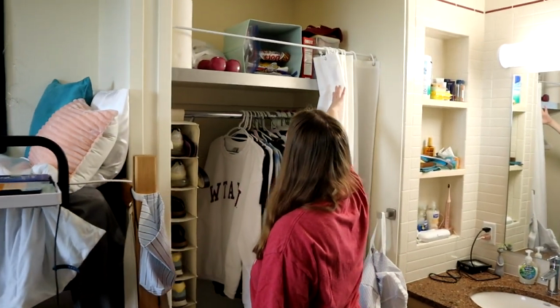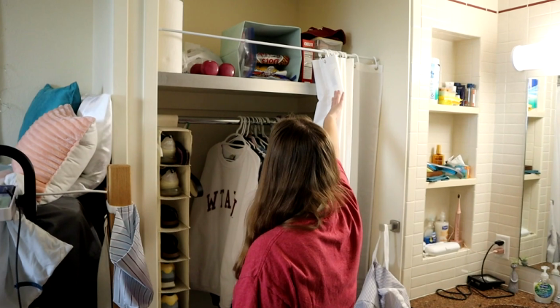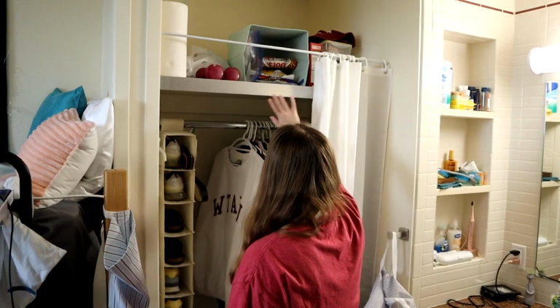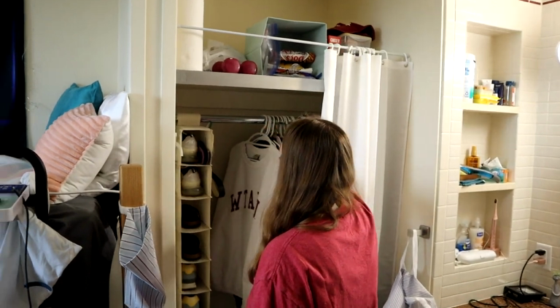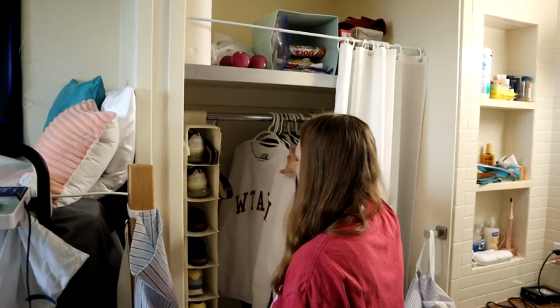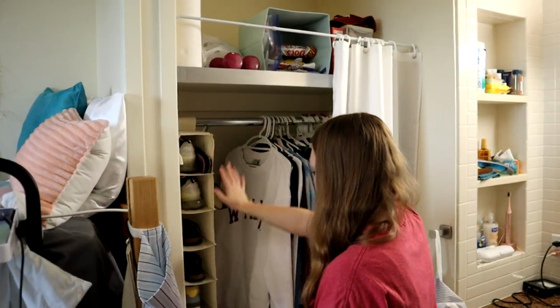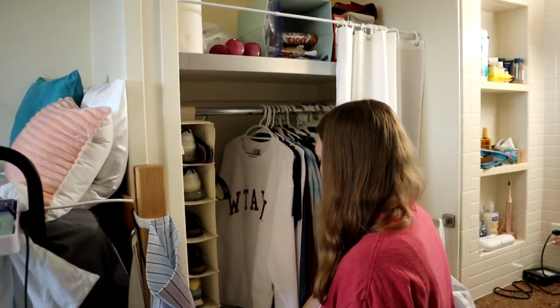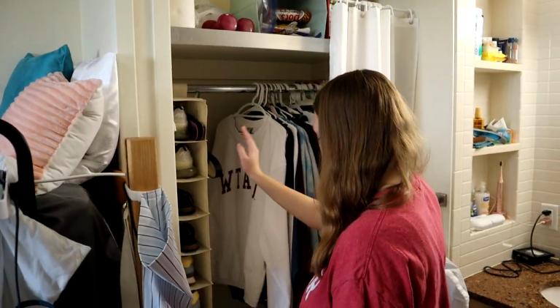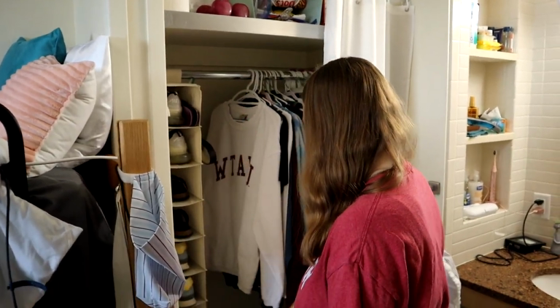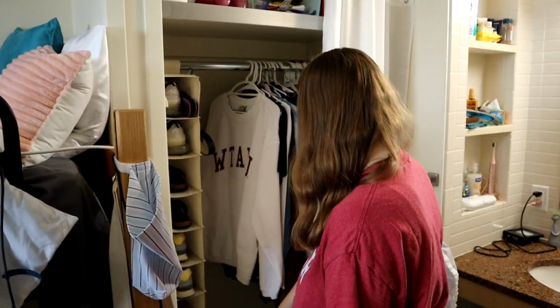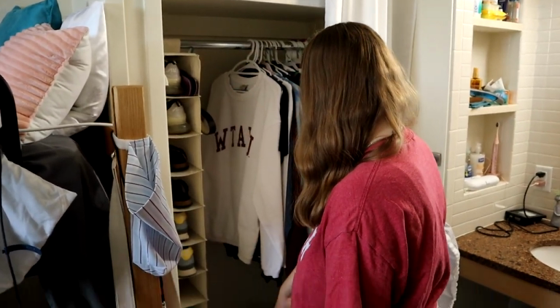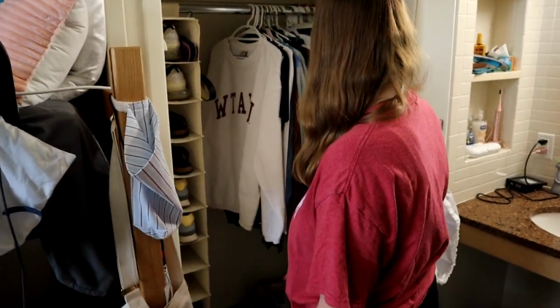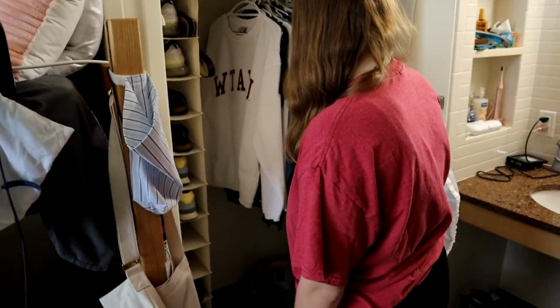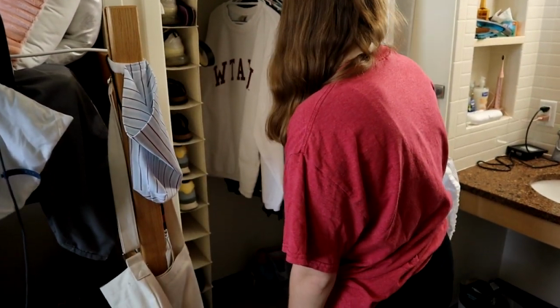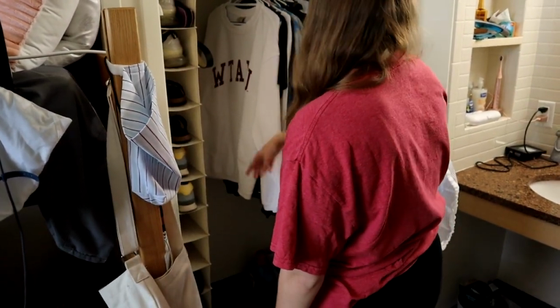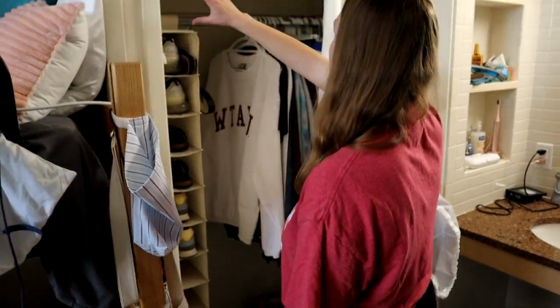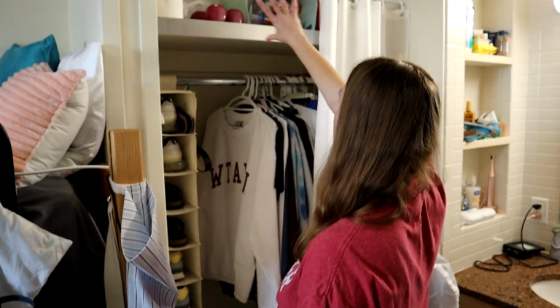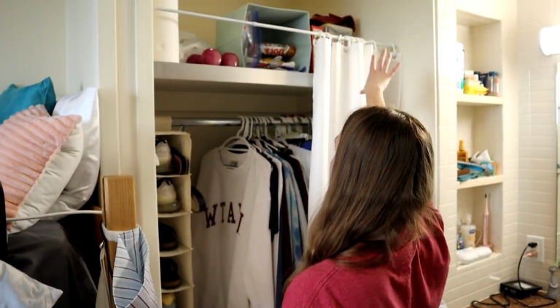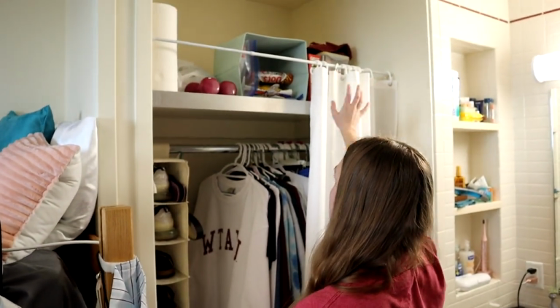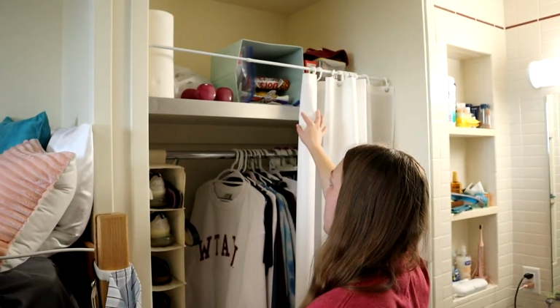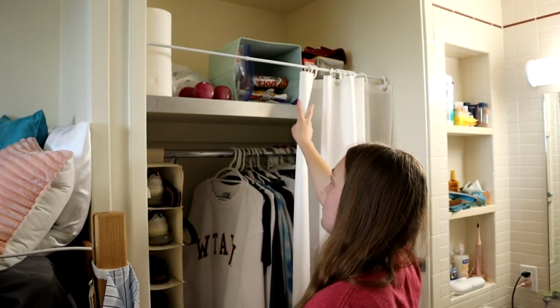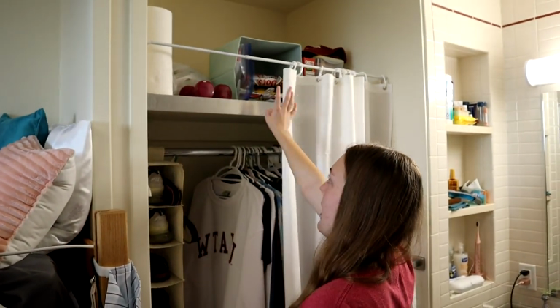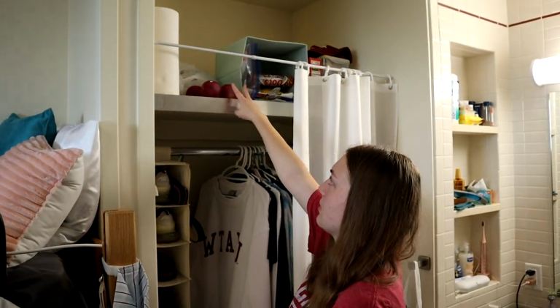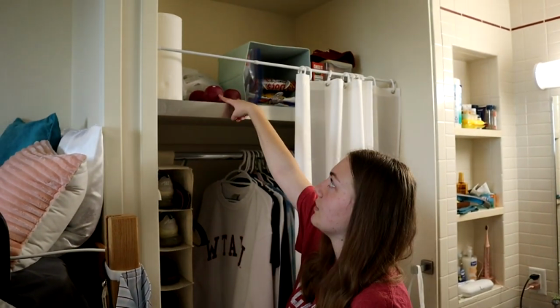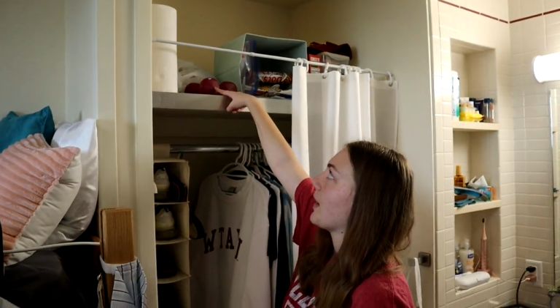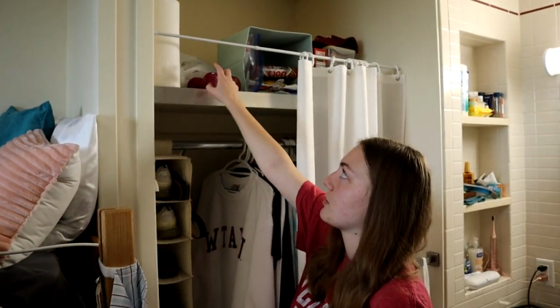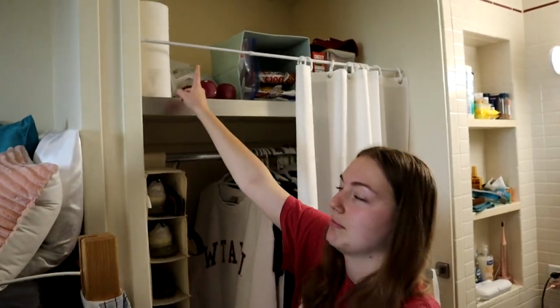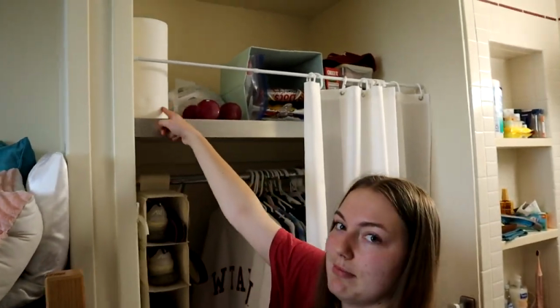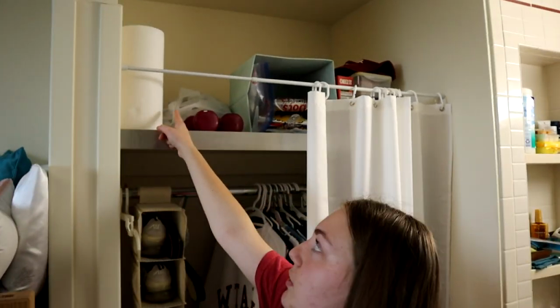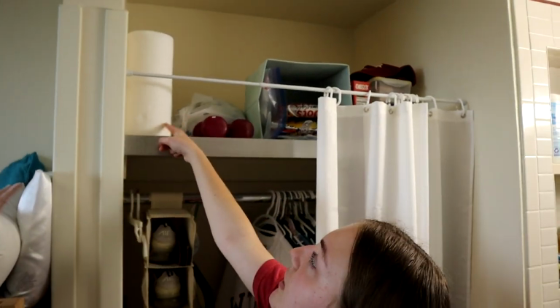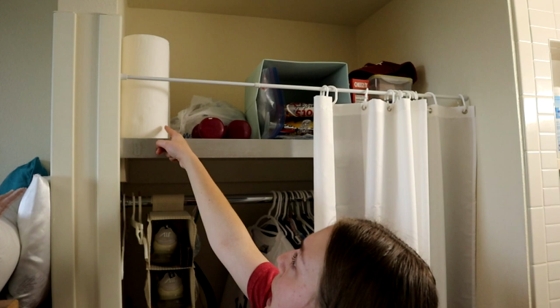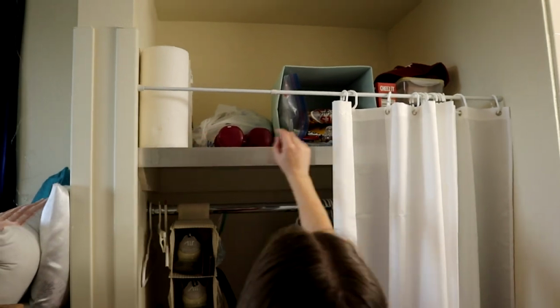My closet — bunch of clothes, shower stuff, more shoes on the bottom, and up here is a bunch of random snacks, weights, and napkins.